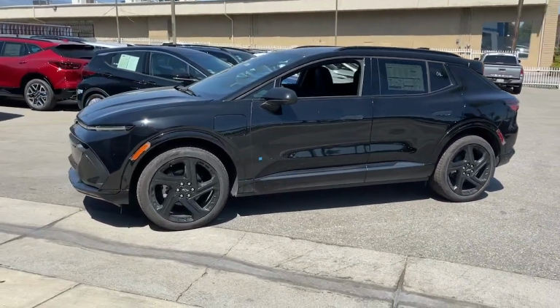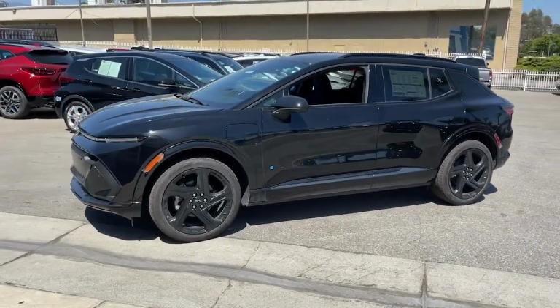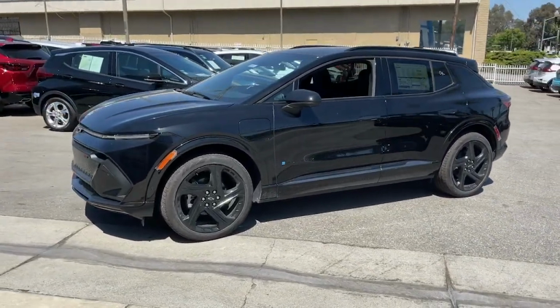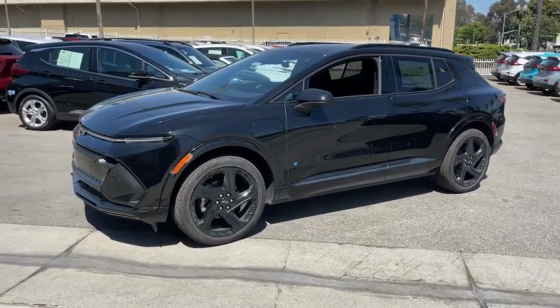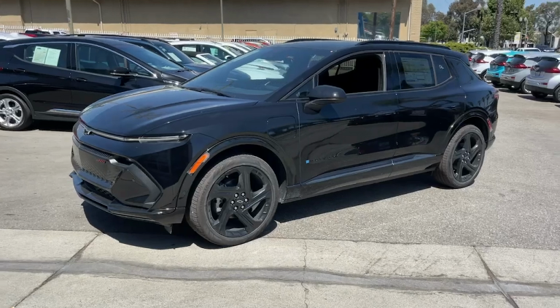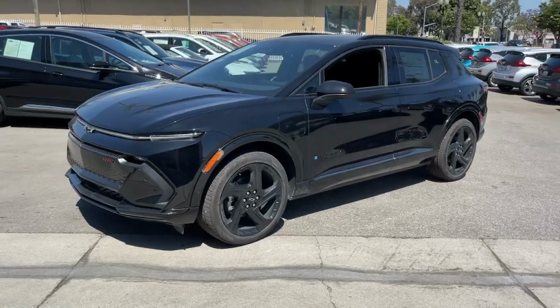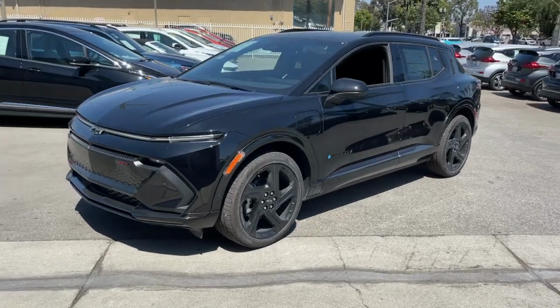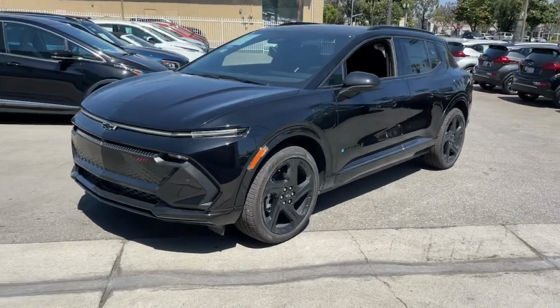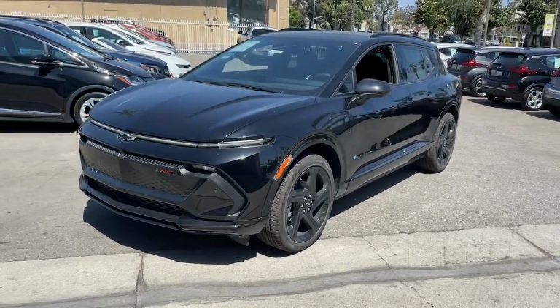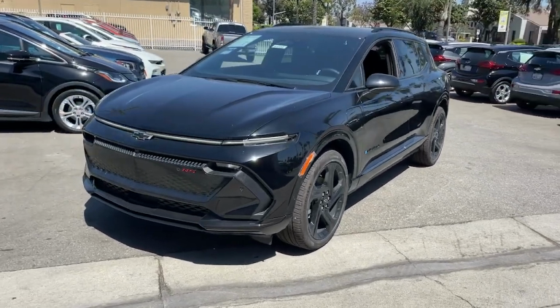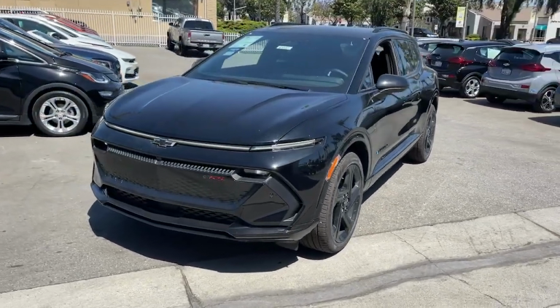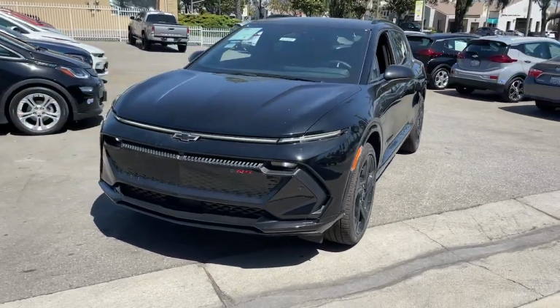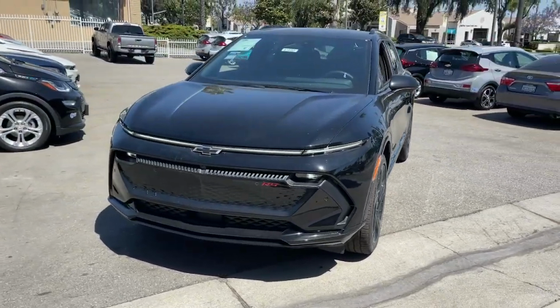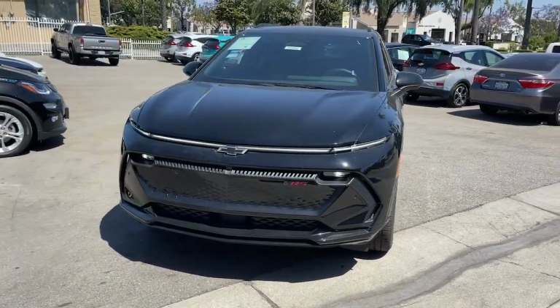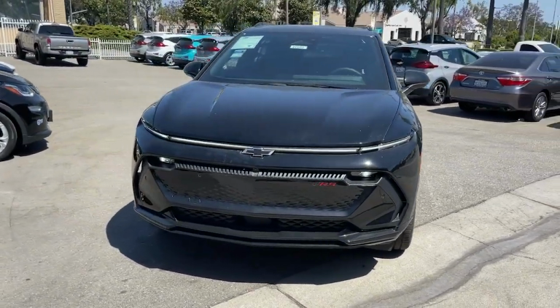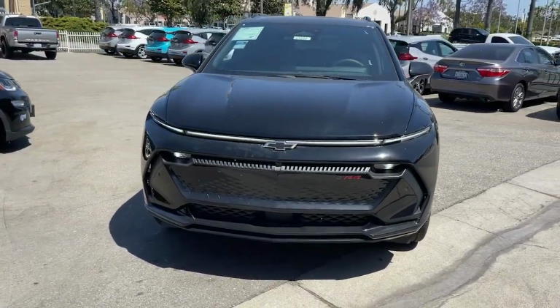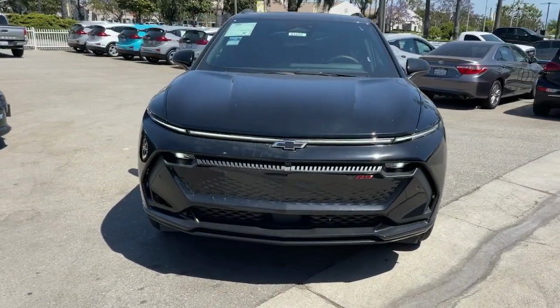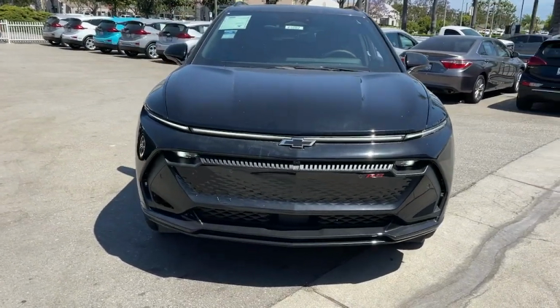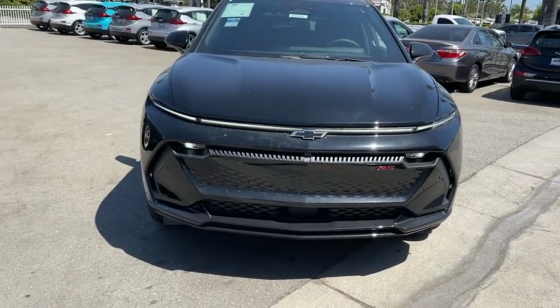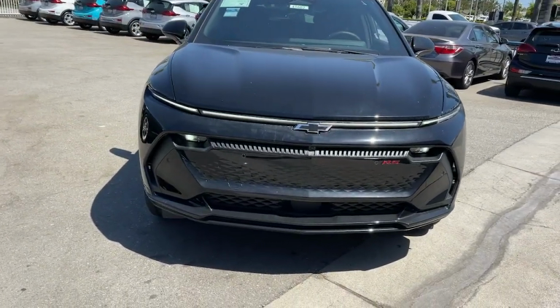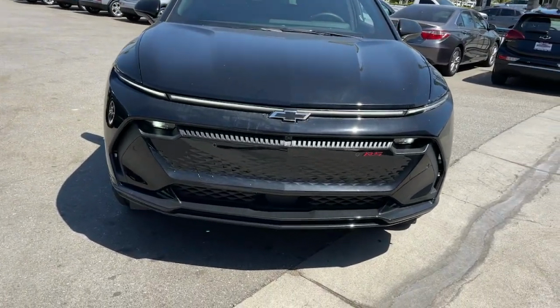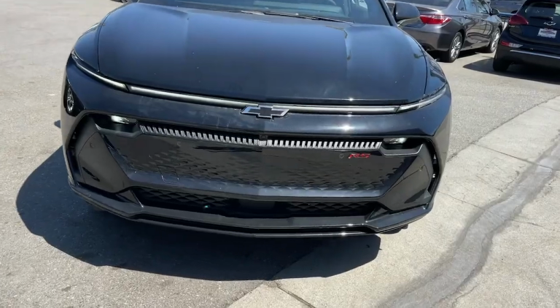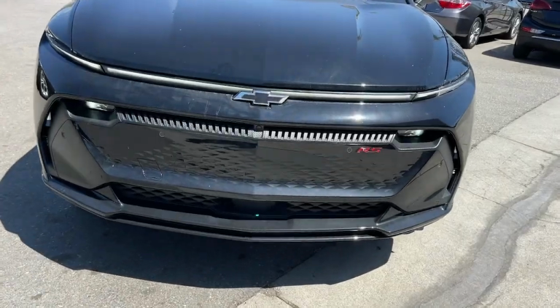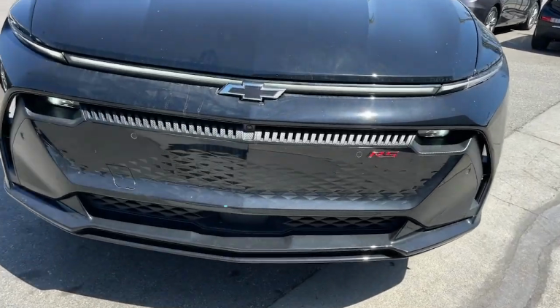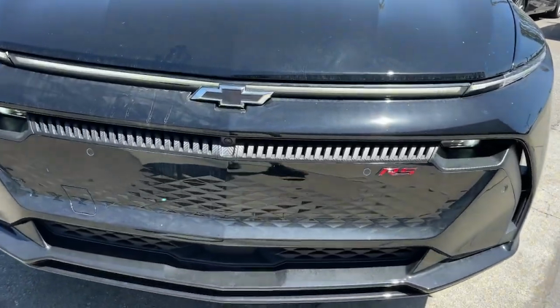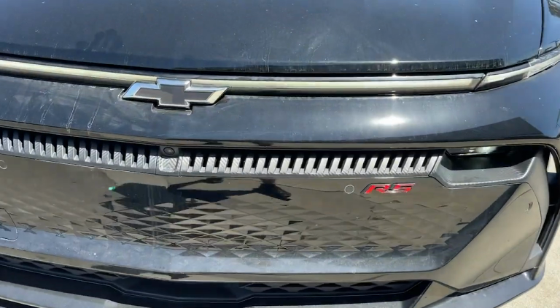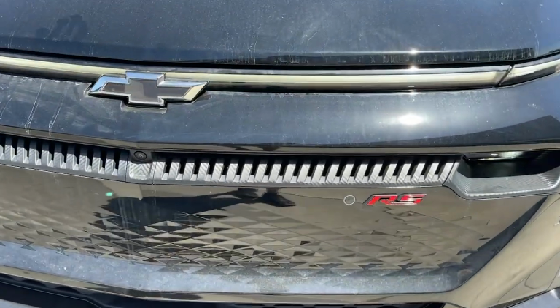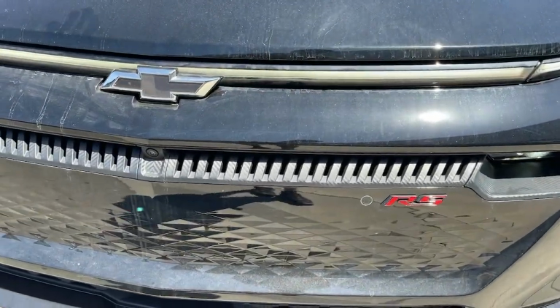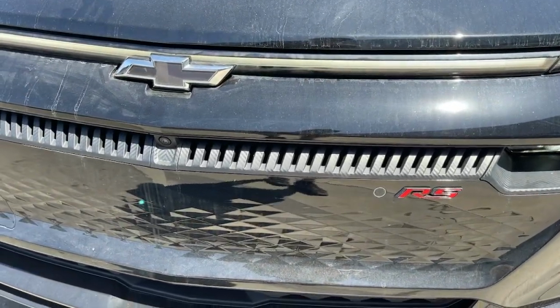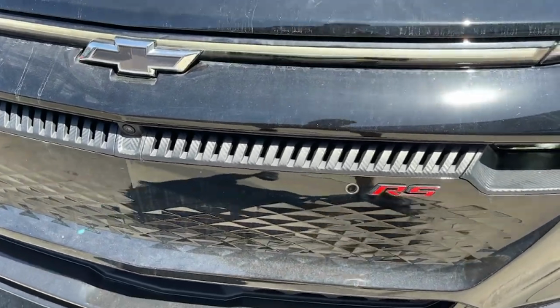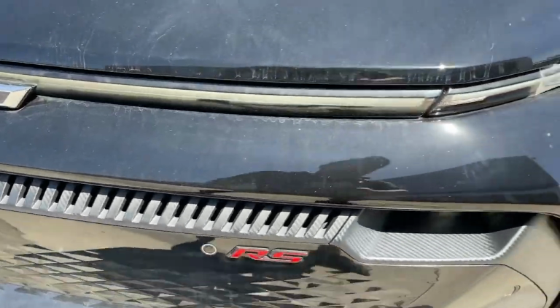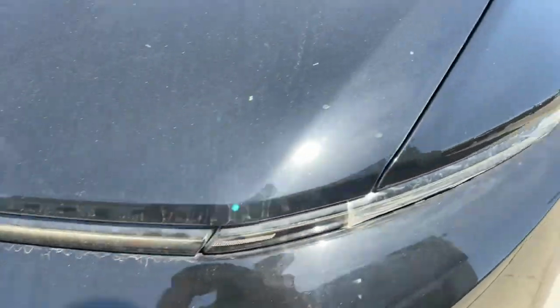Hands-free liftgate. Navigation system. Adaptive cruise control. Backup camera. Remote engine start. Don't miss the opportunity to take this vehicle out for a test drive.